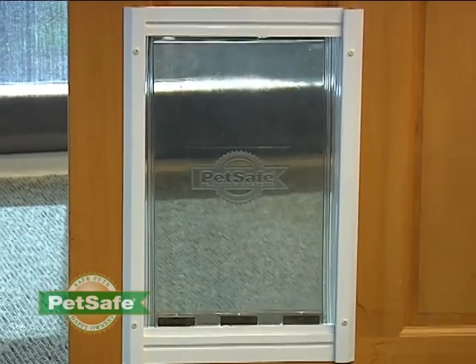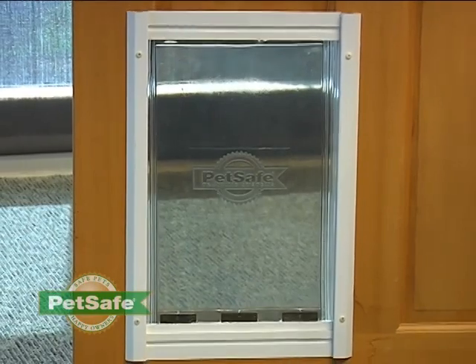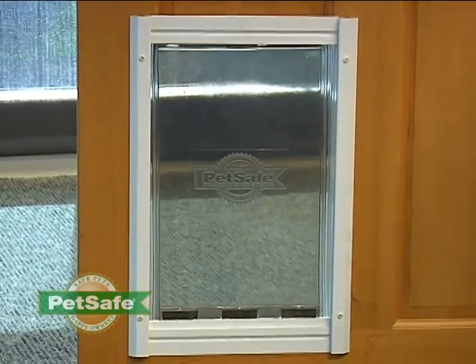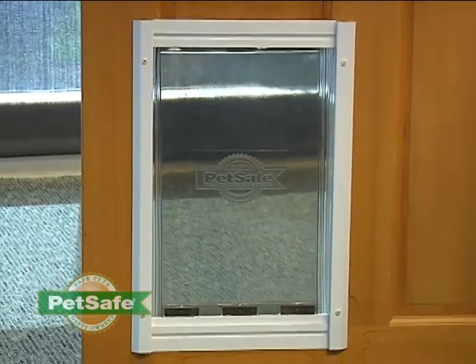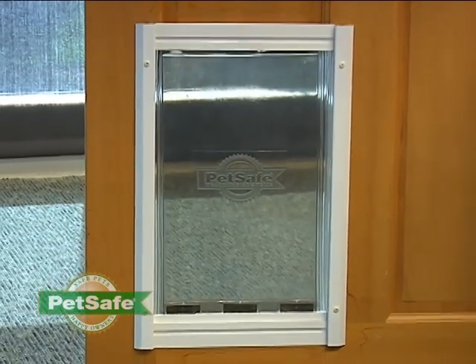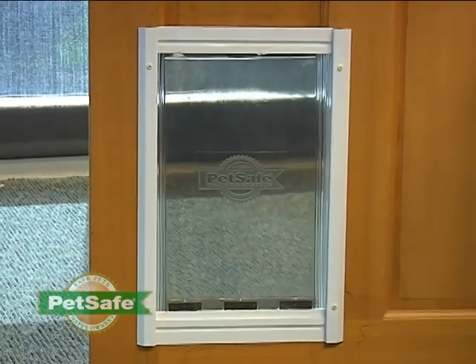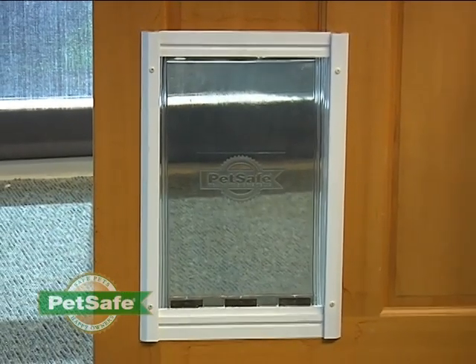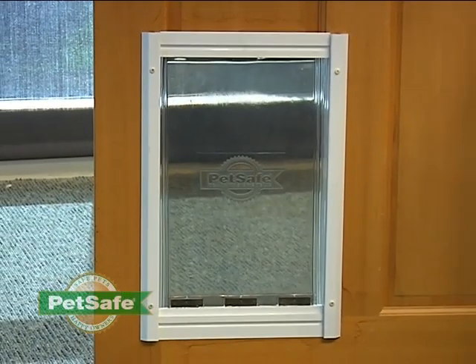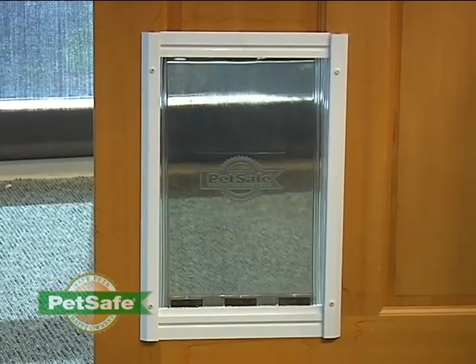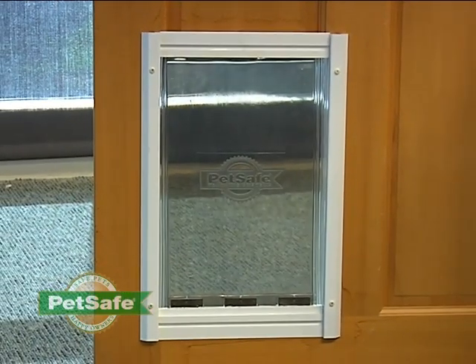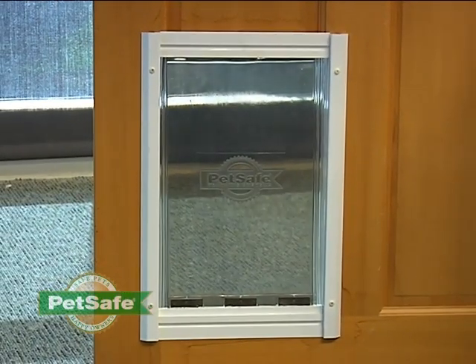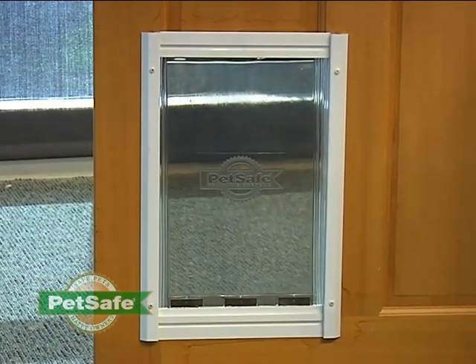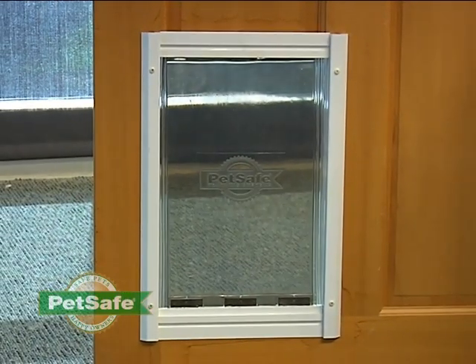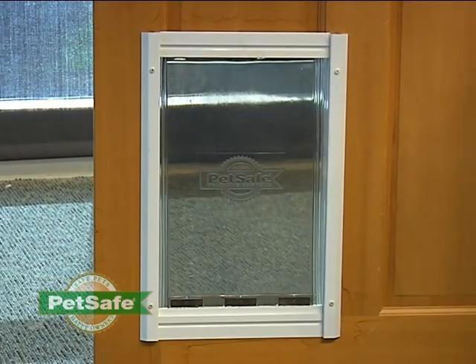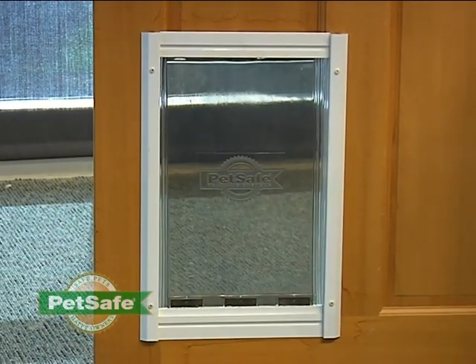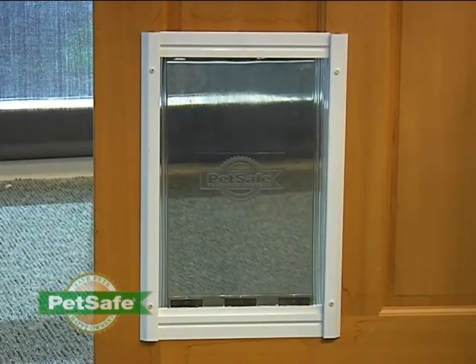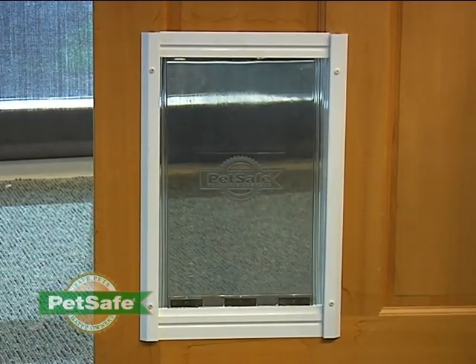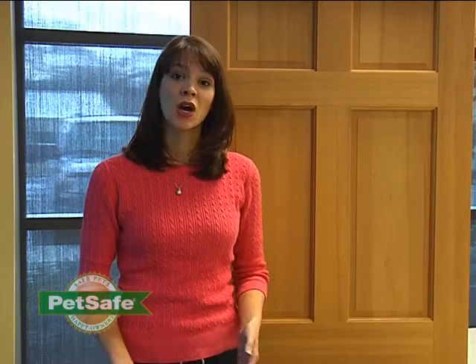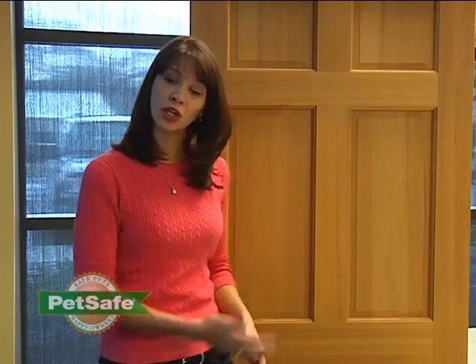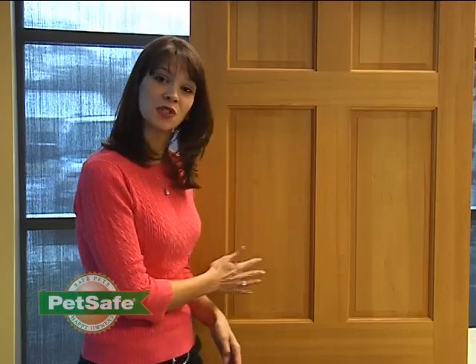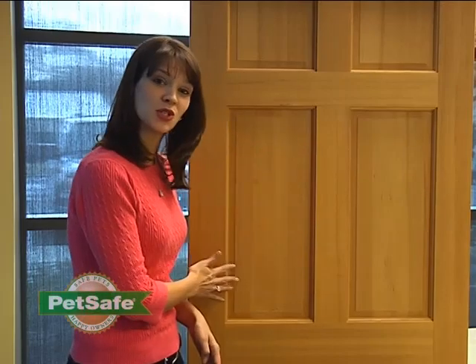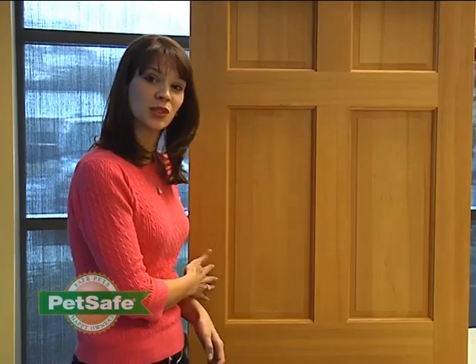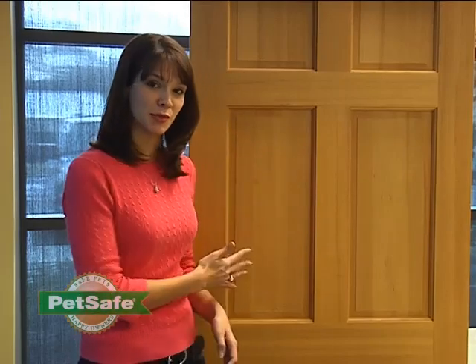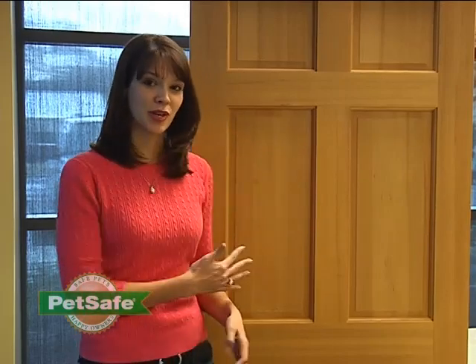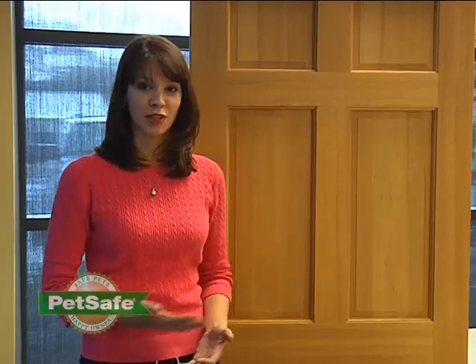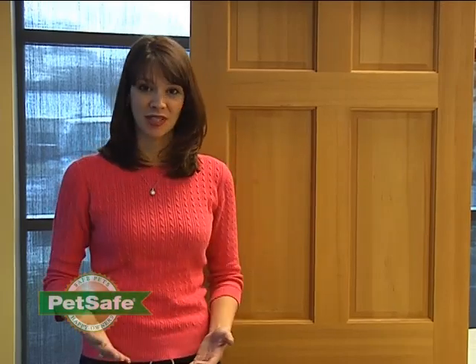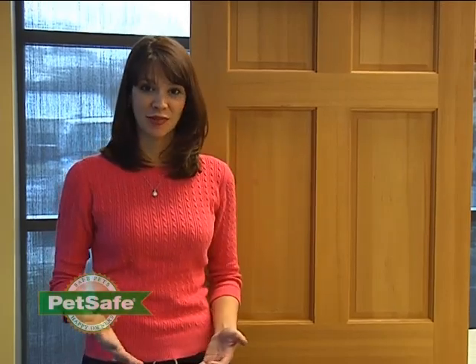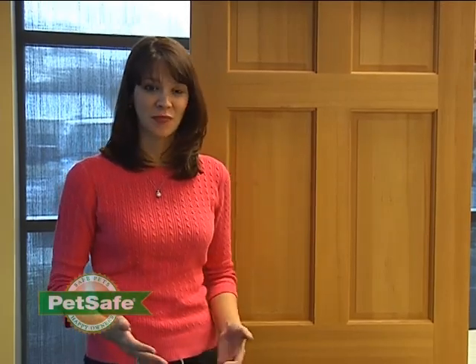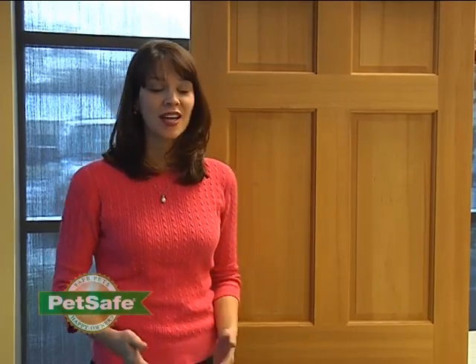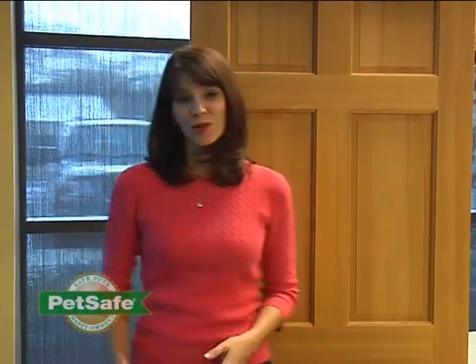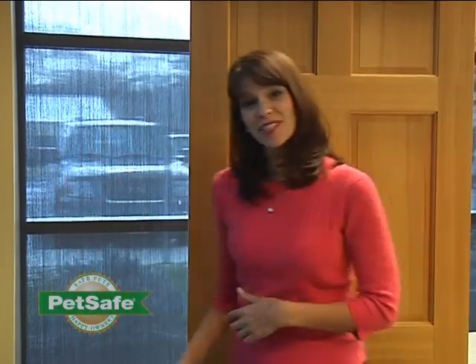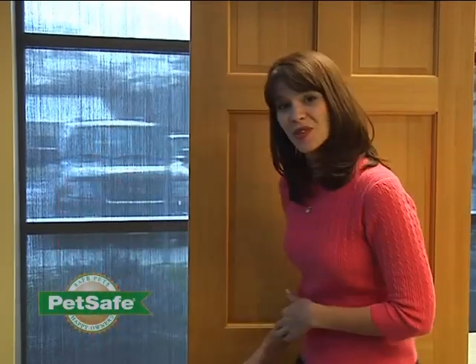A replacement flap is really easy to install. You don't even have to take the door off its hinges. We're going to use this door to demonstrate how you replace the flap. So let's get started.